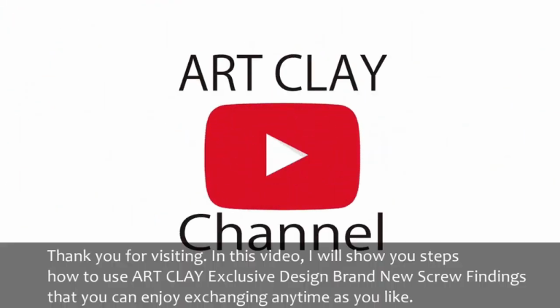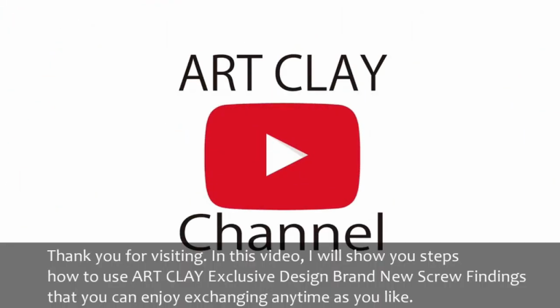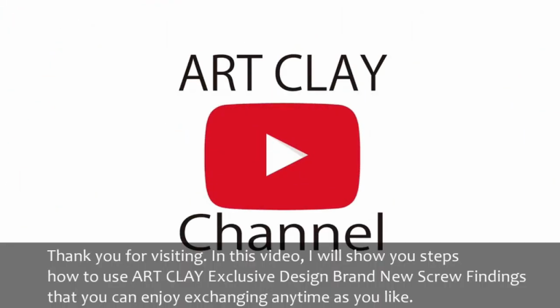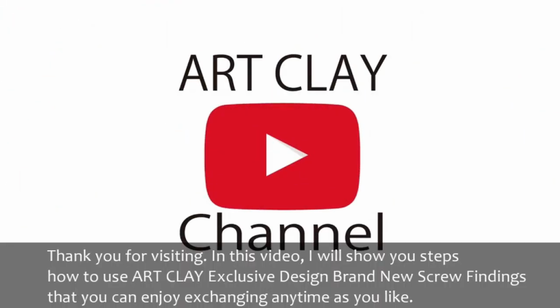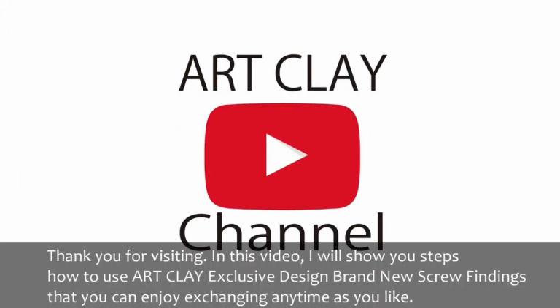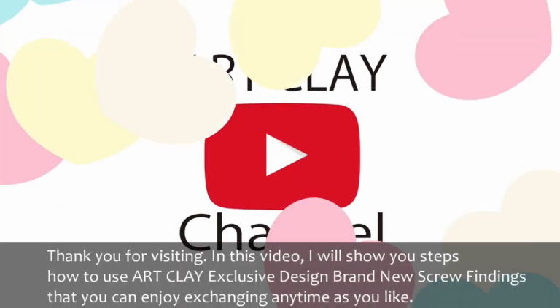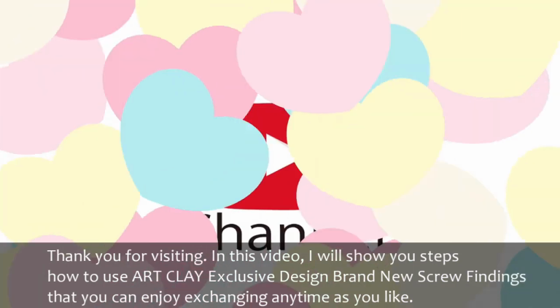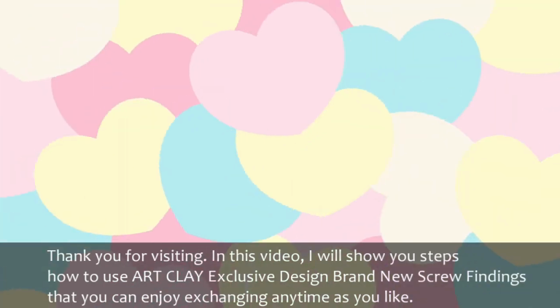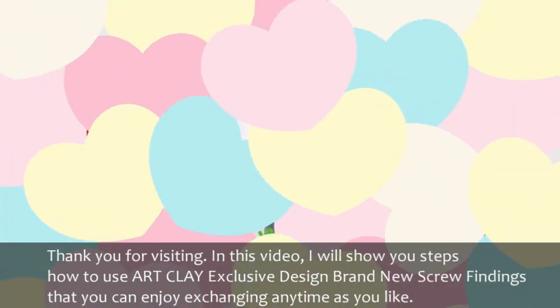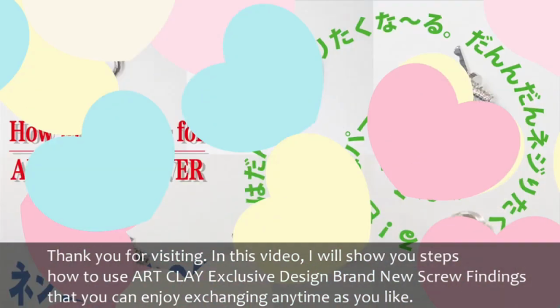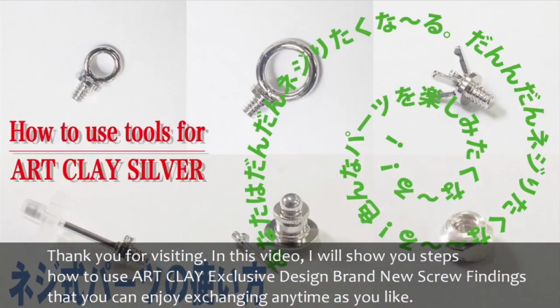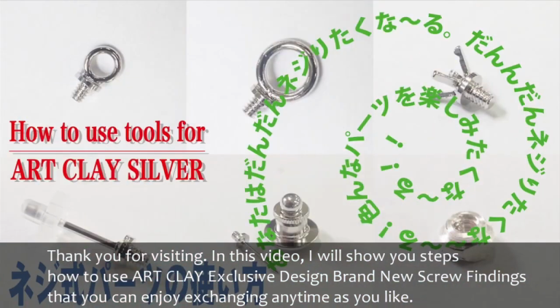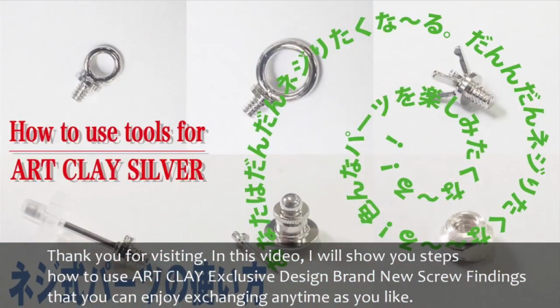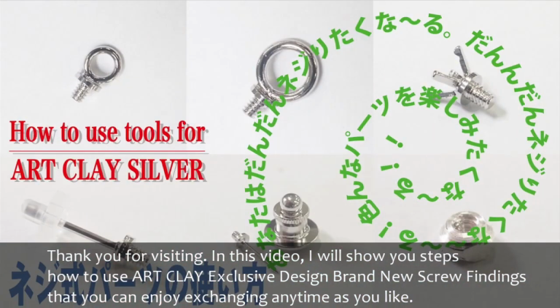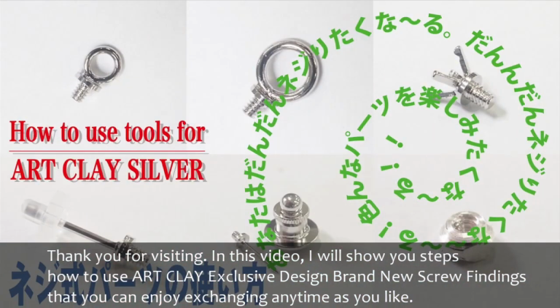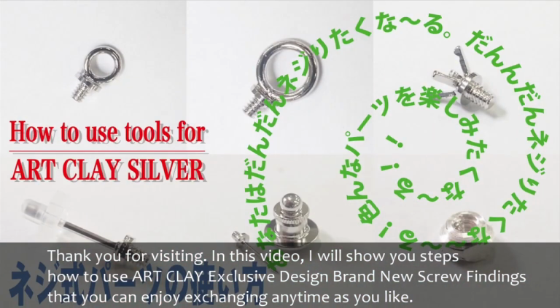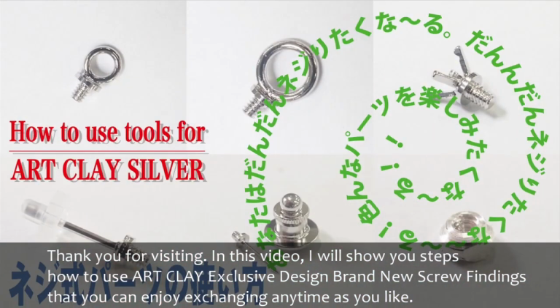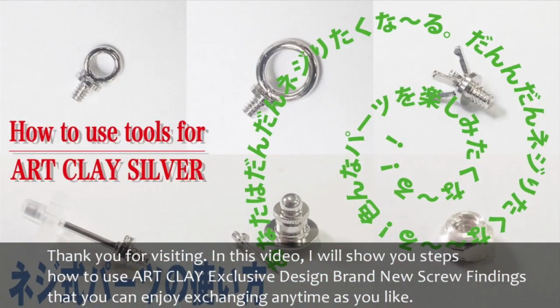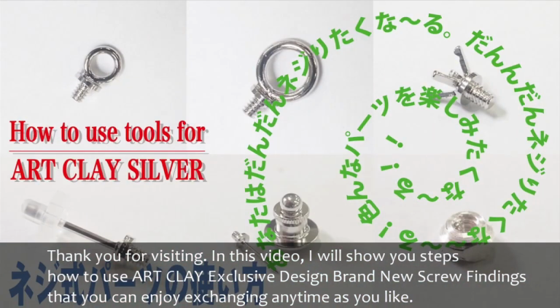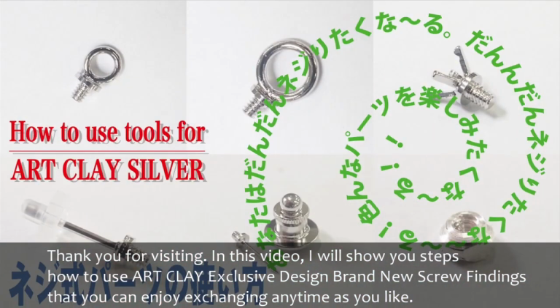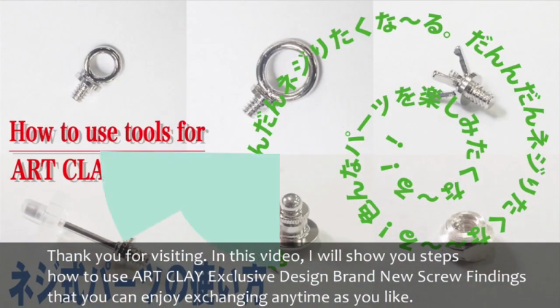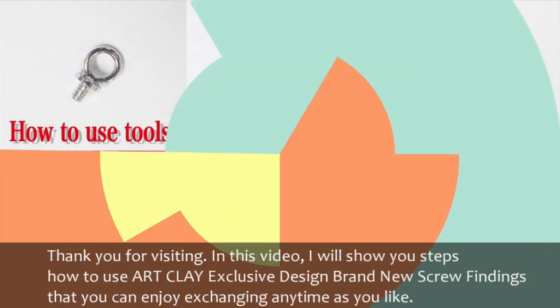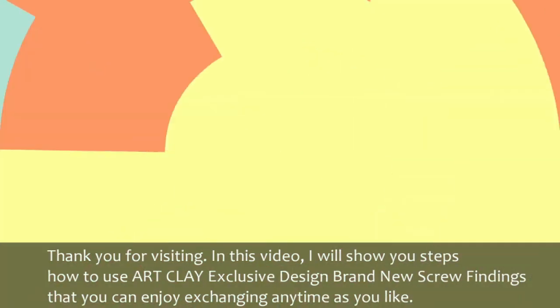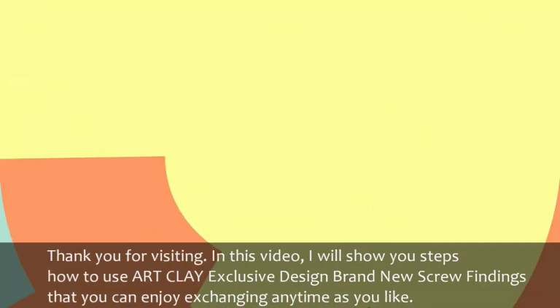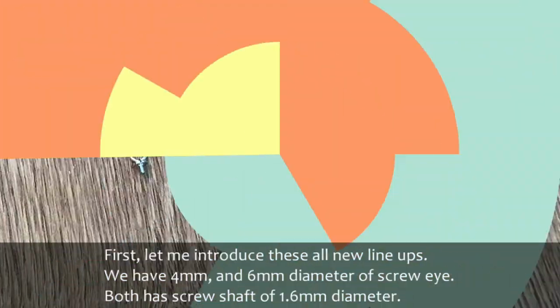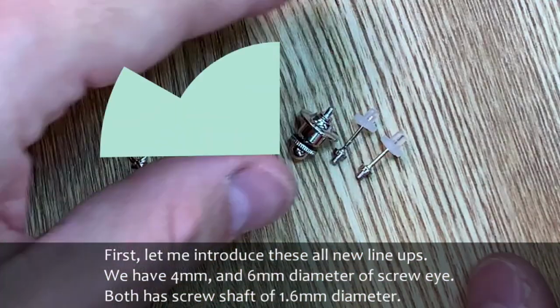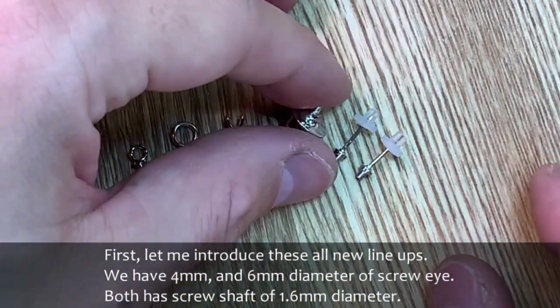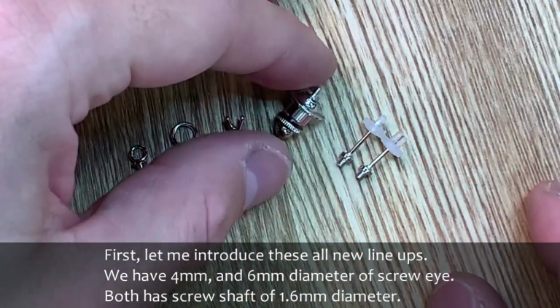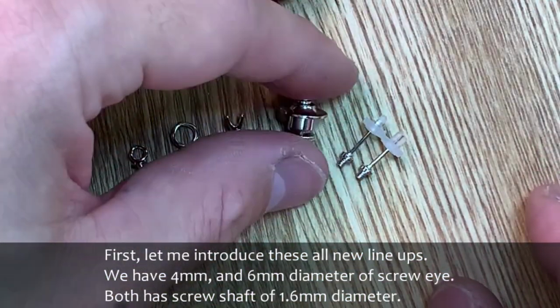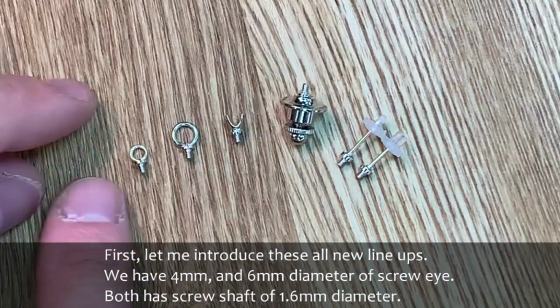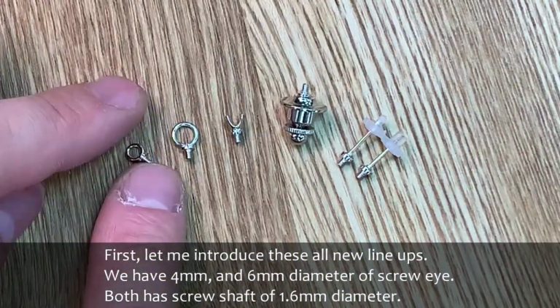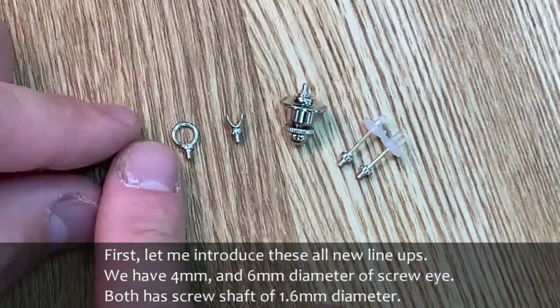Thank you for visiting. In this video, I will show you steps on how to use ArtClay exclusive design brand new screw findings that you can enjoy exchanging anytime as you like. First, let me introduce these all new lineups.